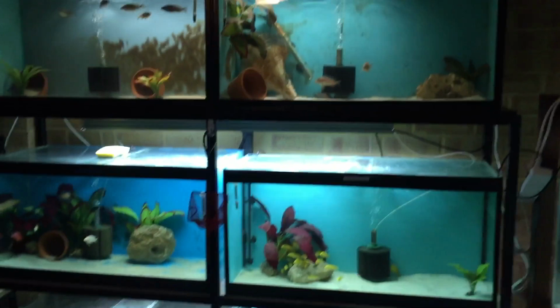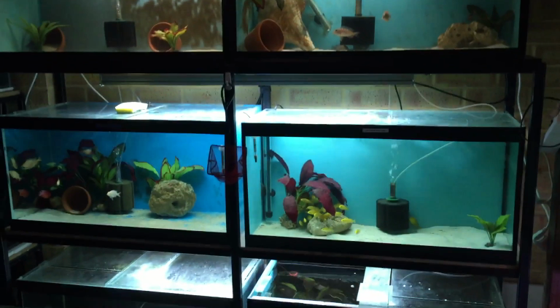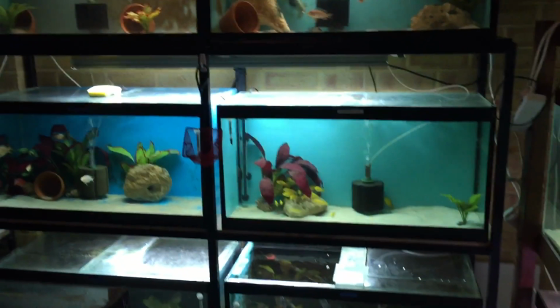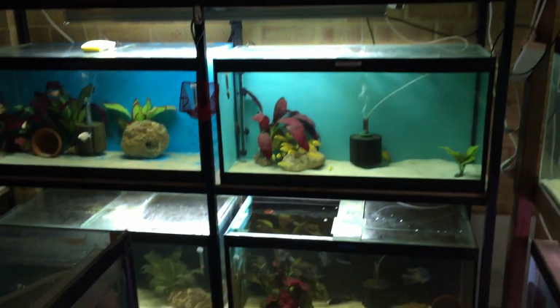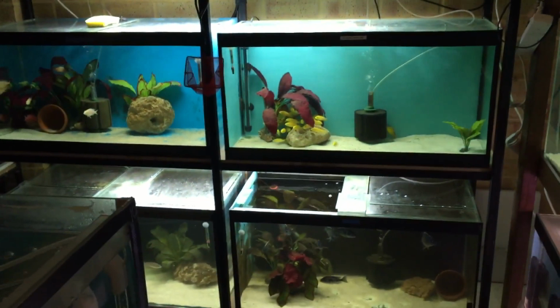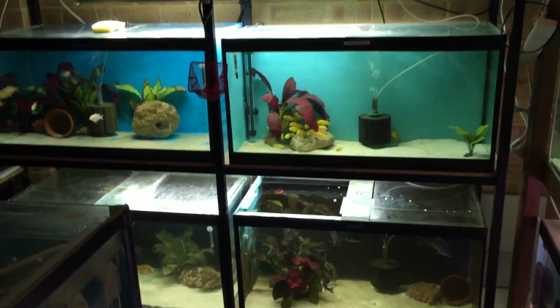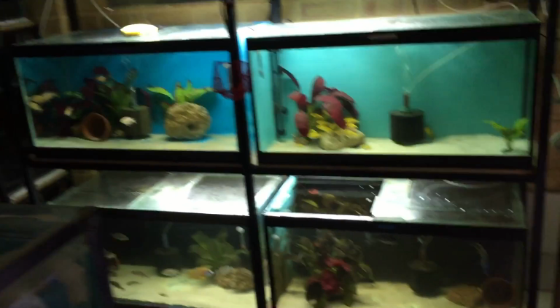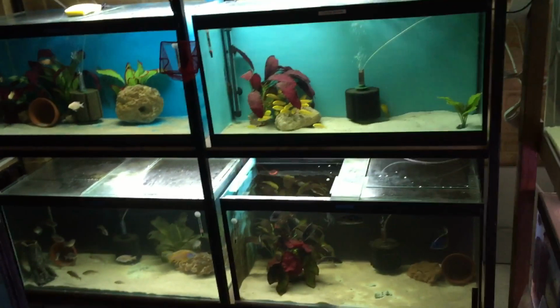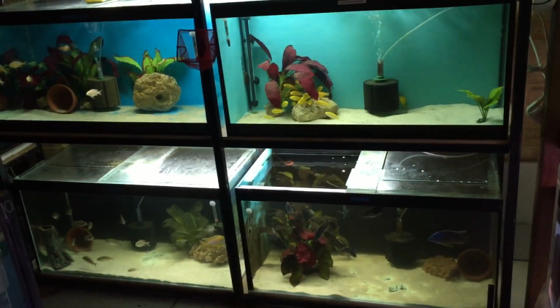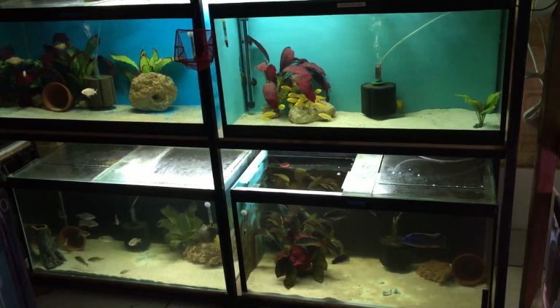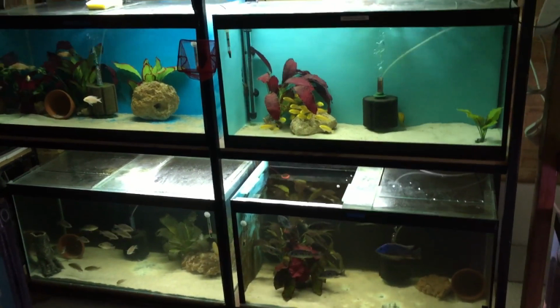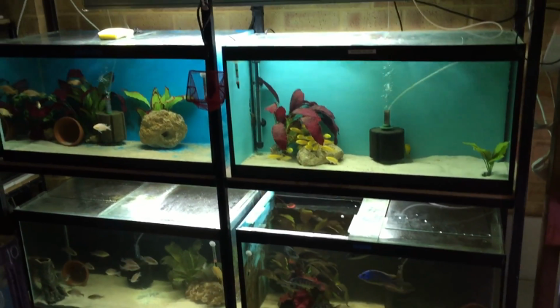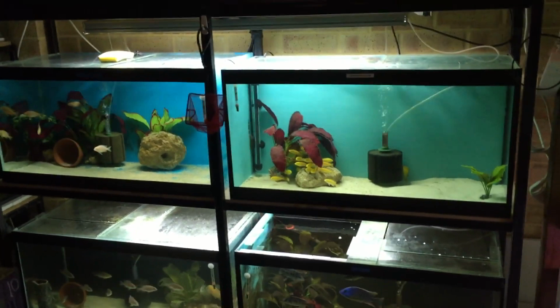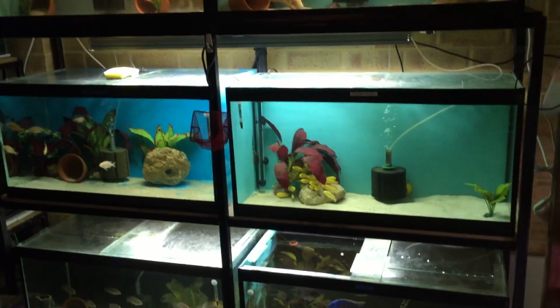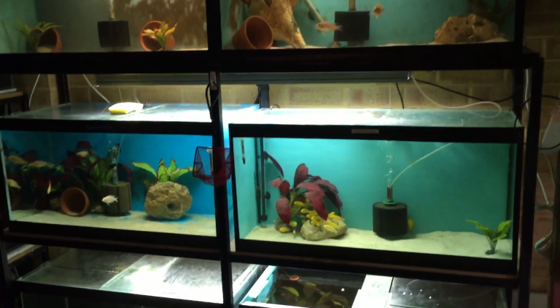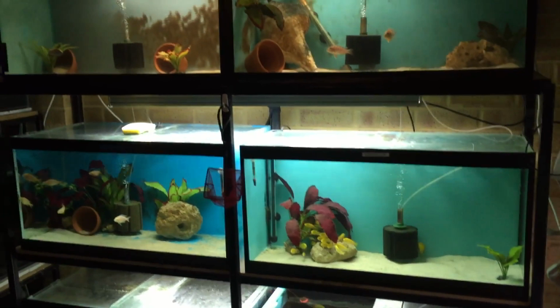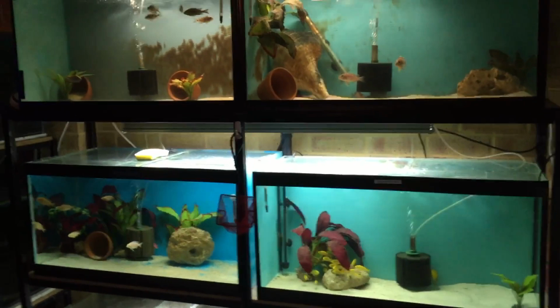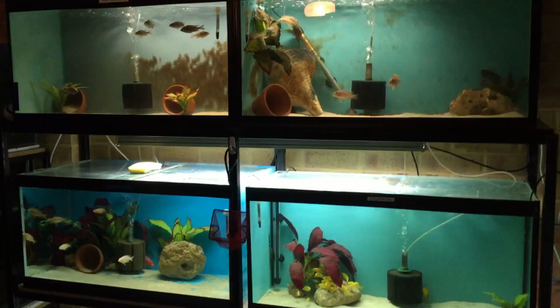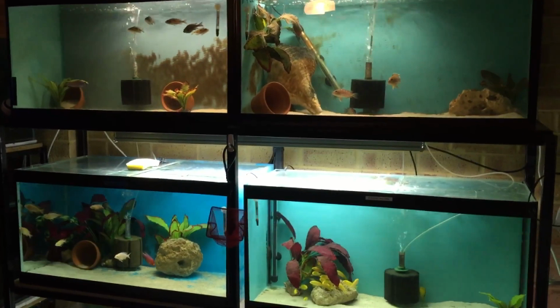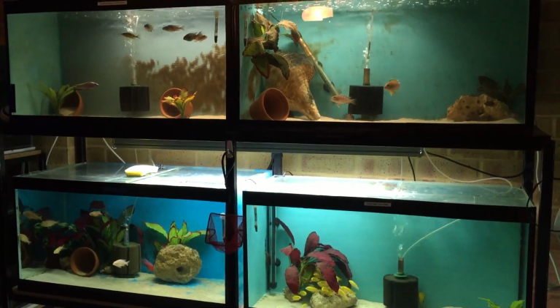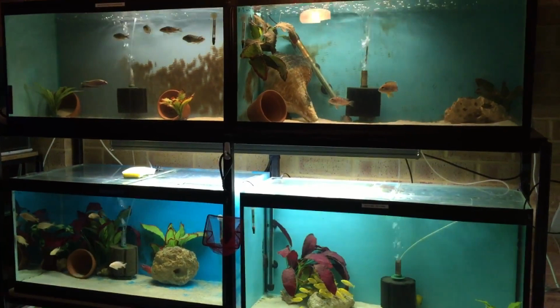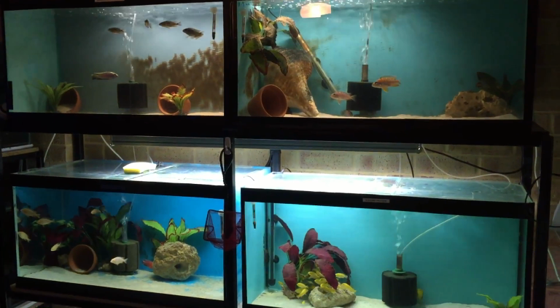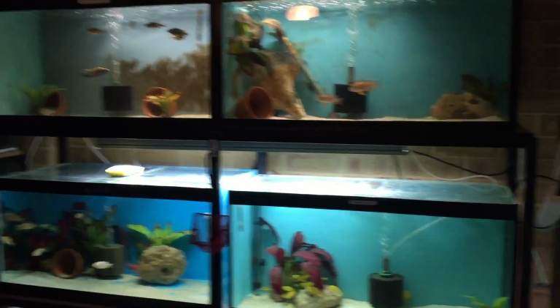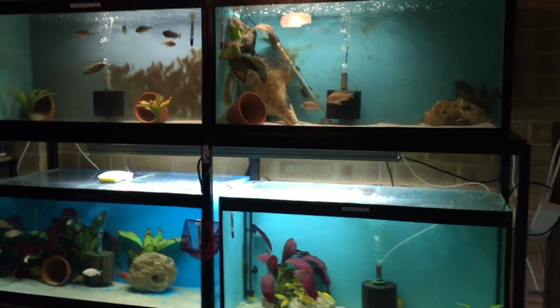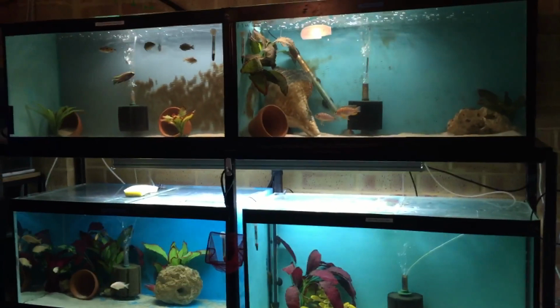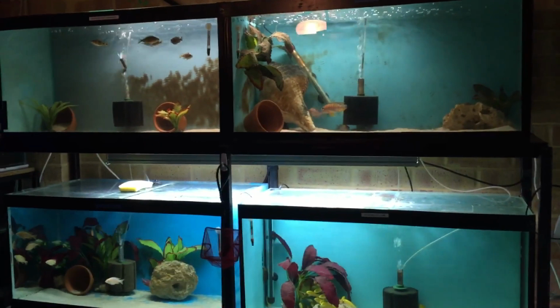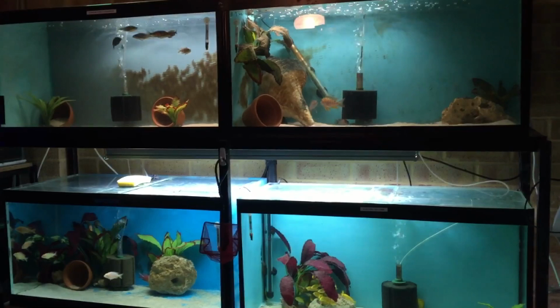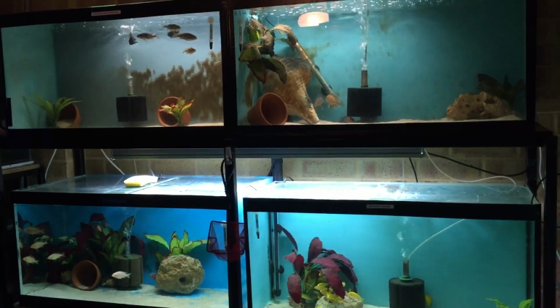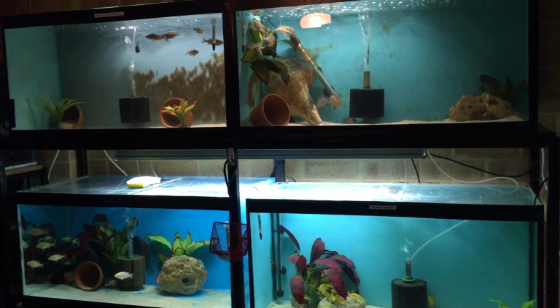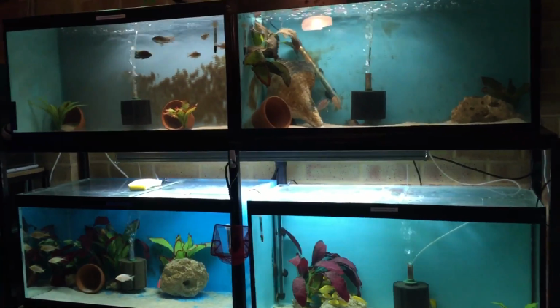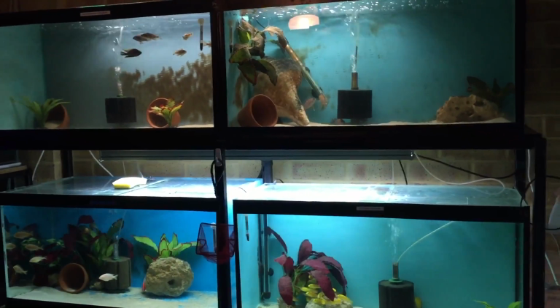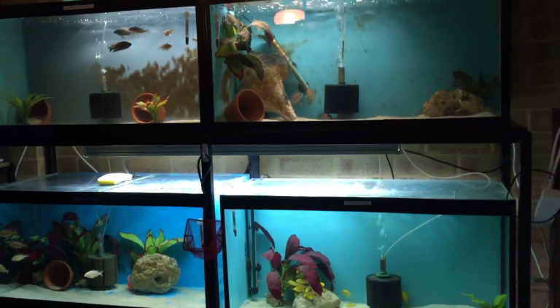Anyway, that's tanks one to six. Most of them are three foot by 1.5 by 1.5.